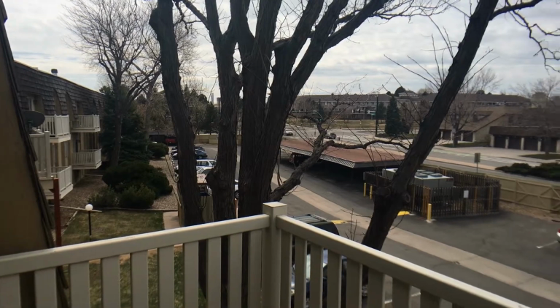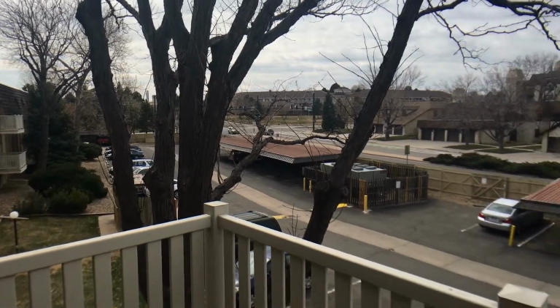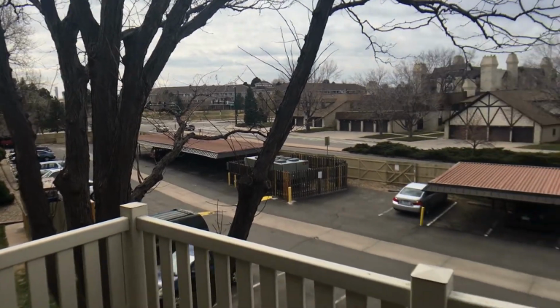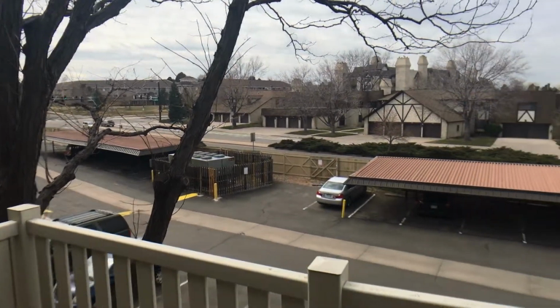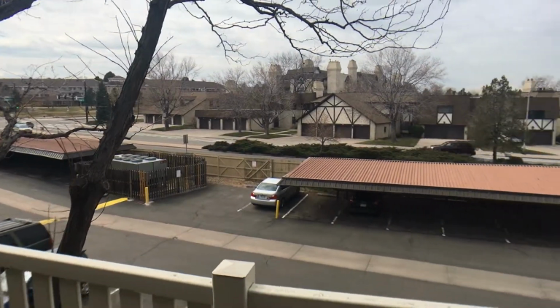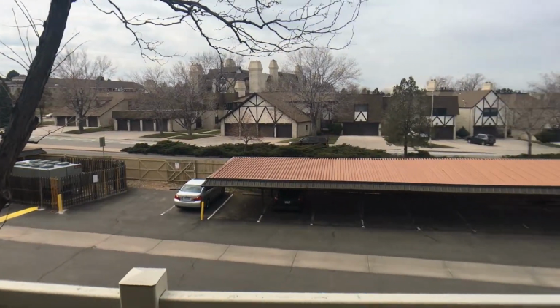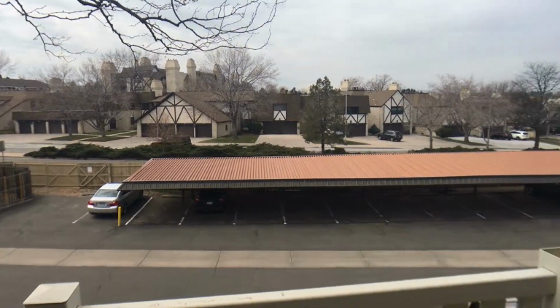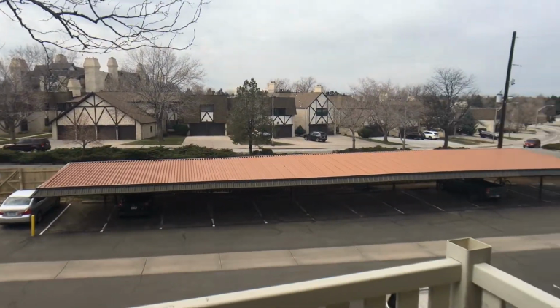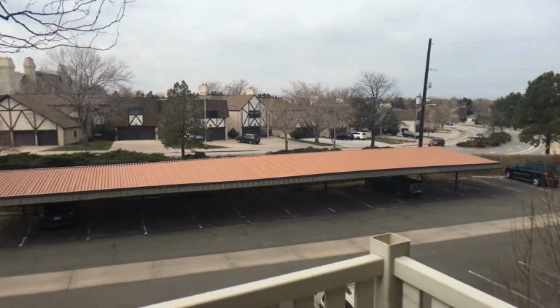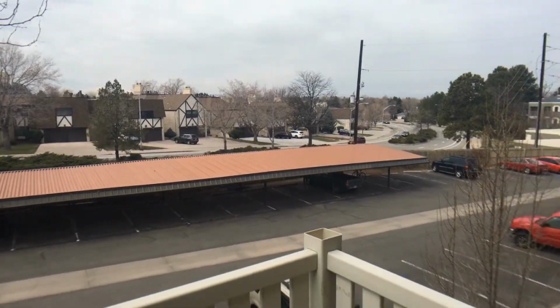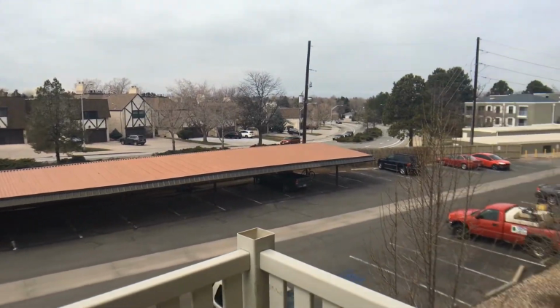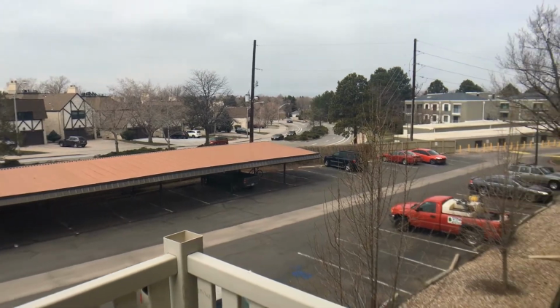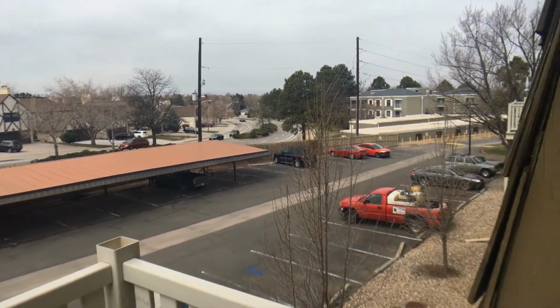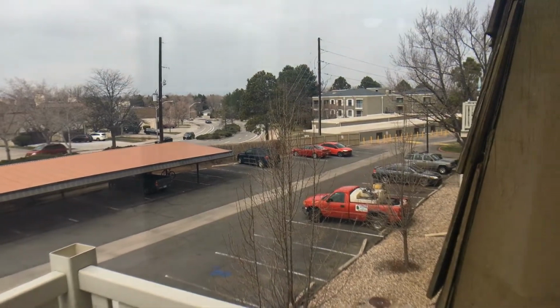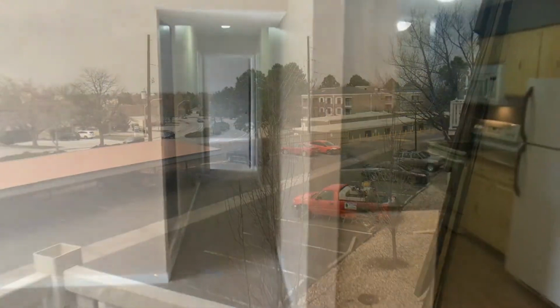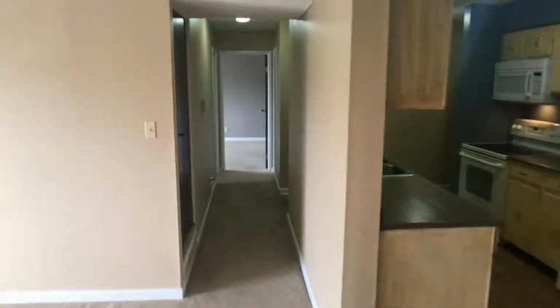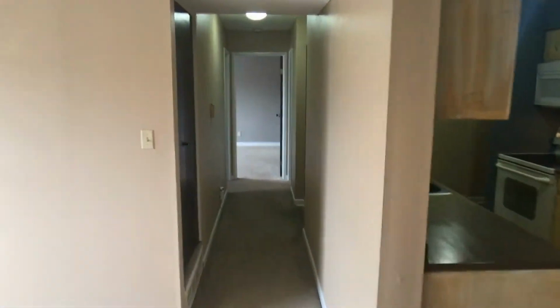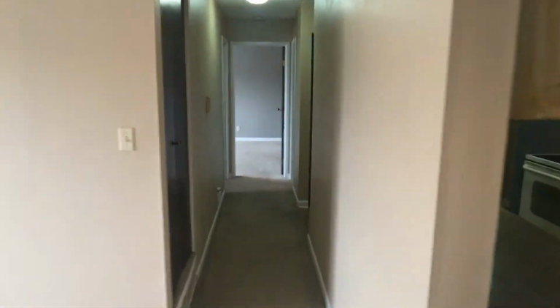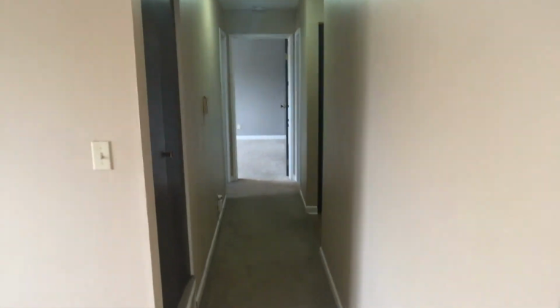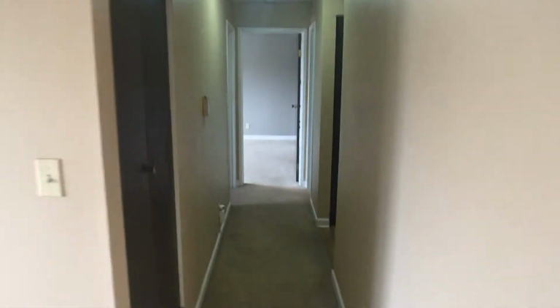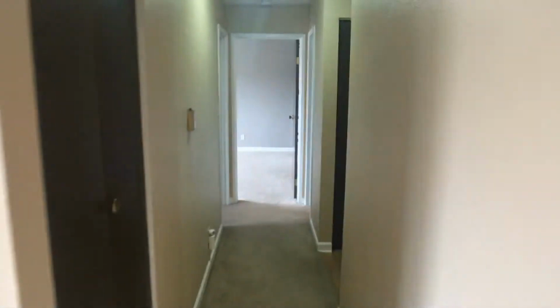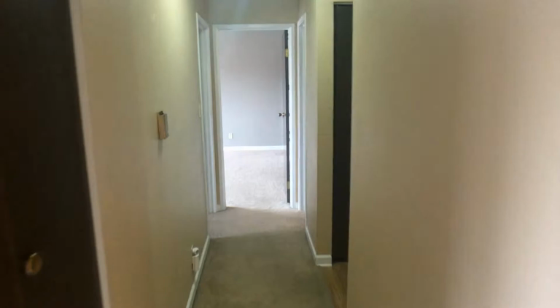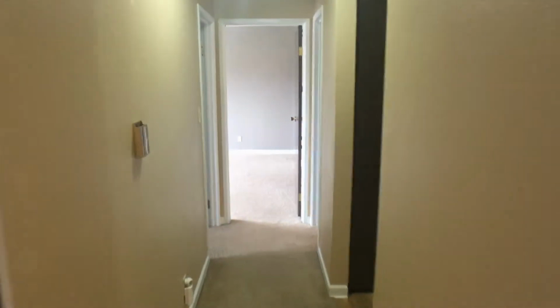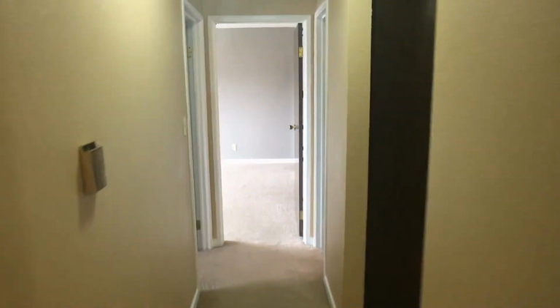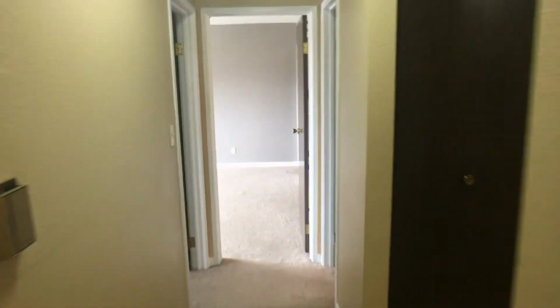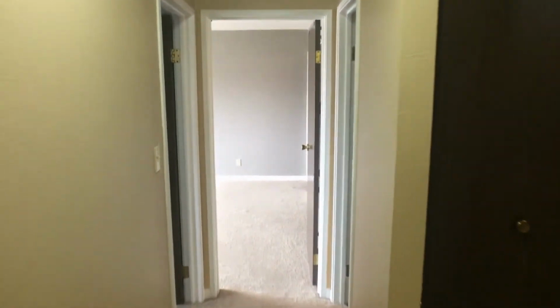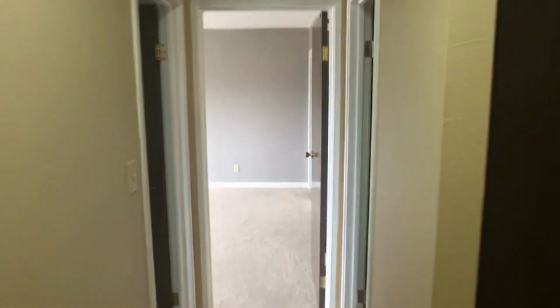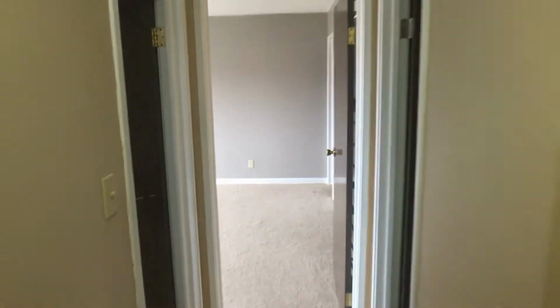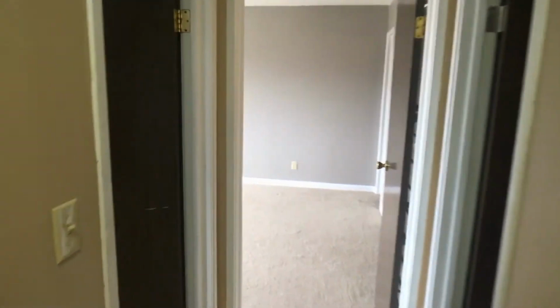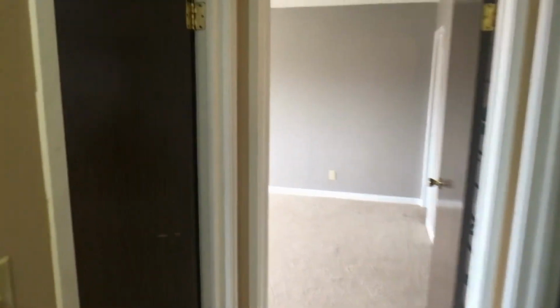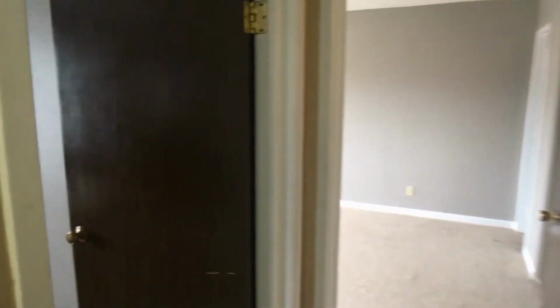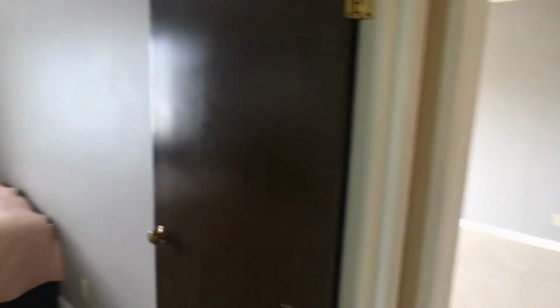You can see some nice views from the third floor. As we move down the hallway, you'll see a storage closet to your left. We then enter the guest bedroom.